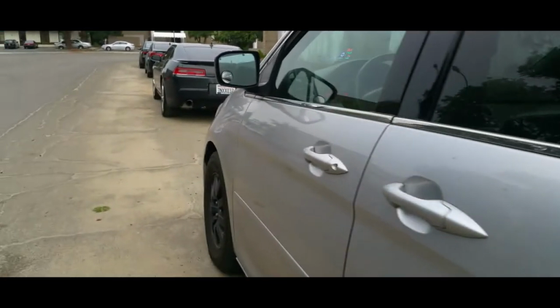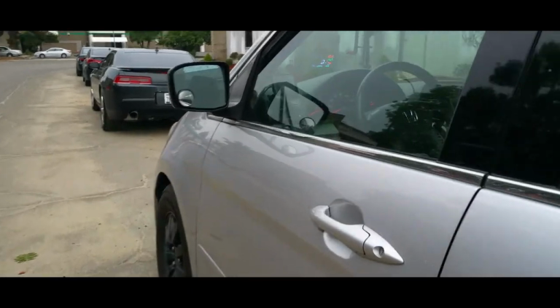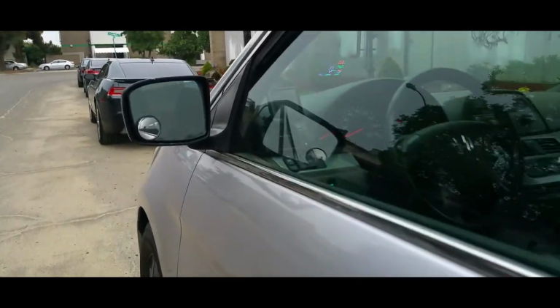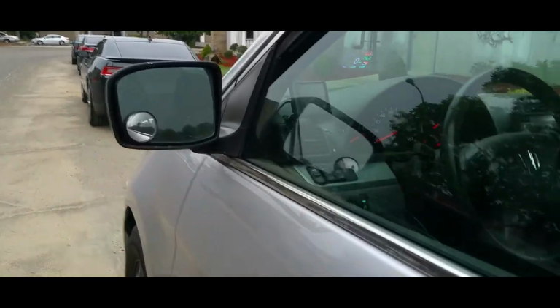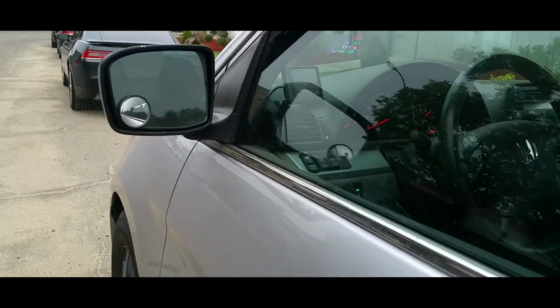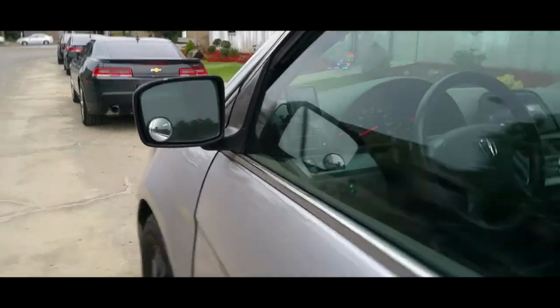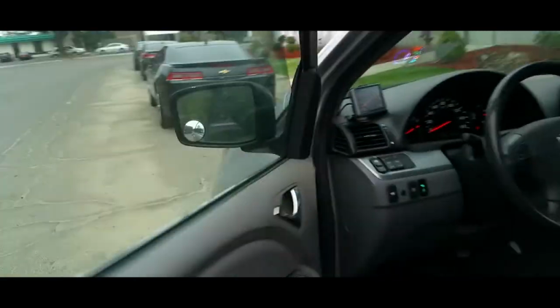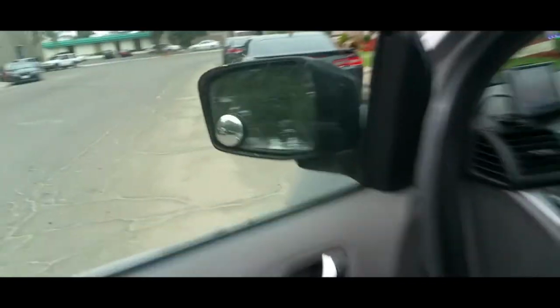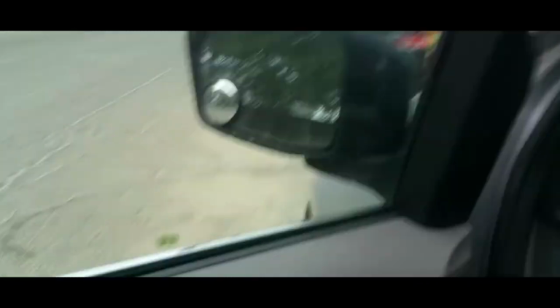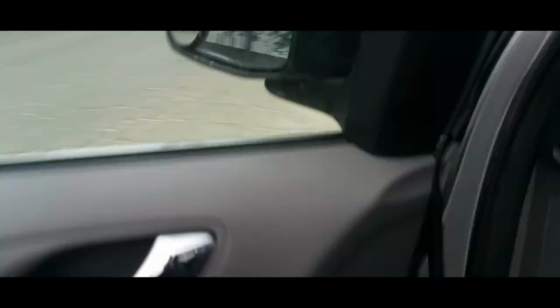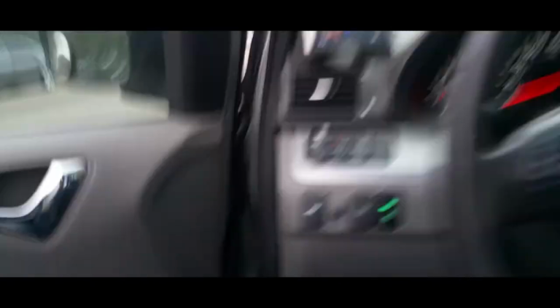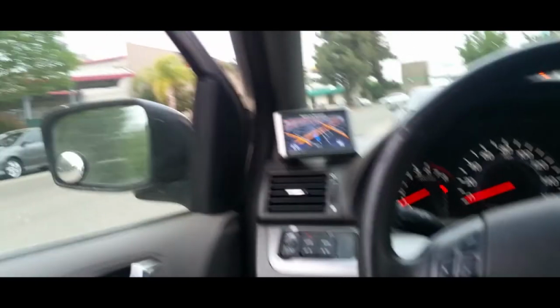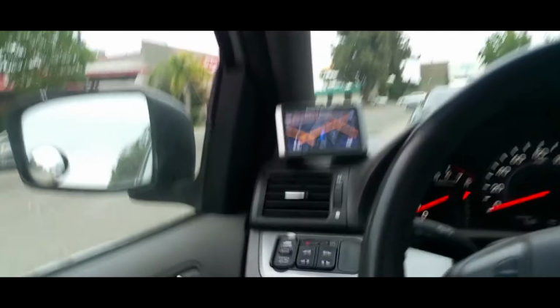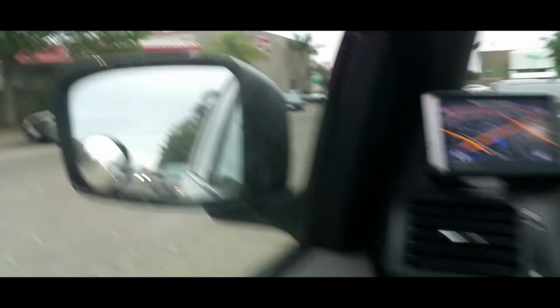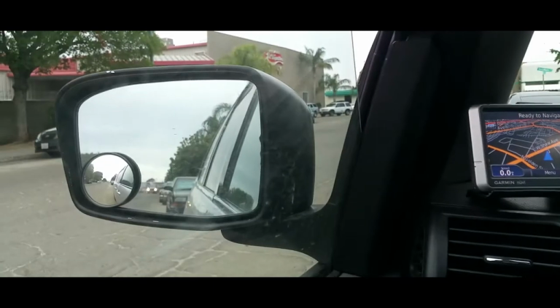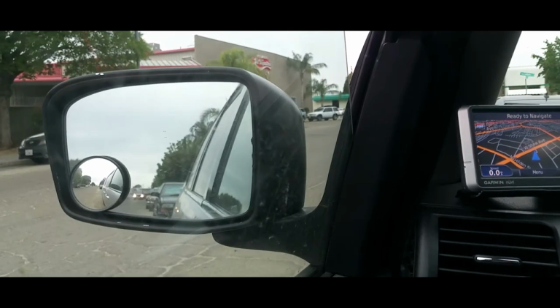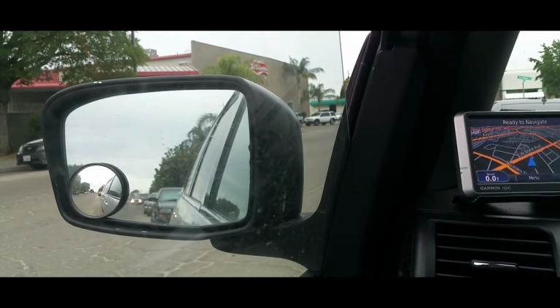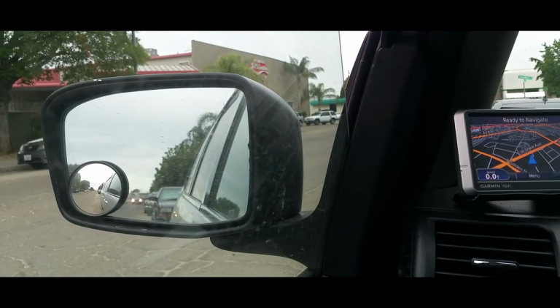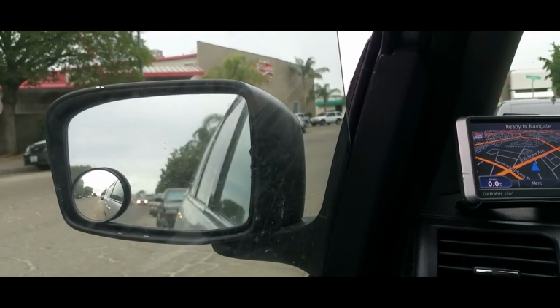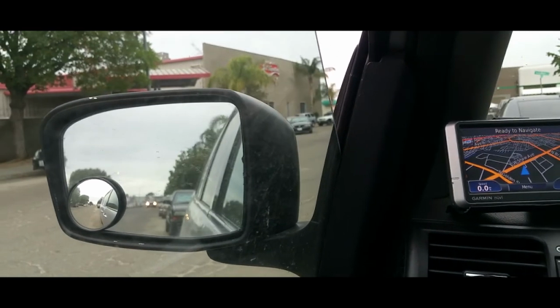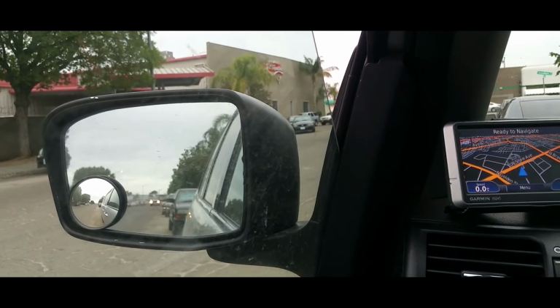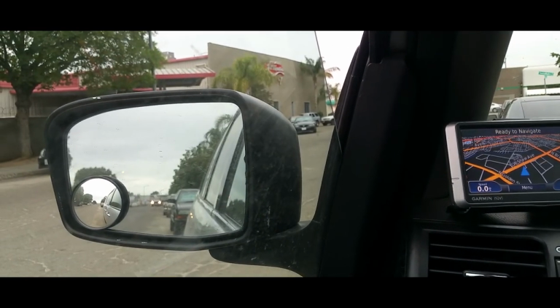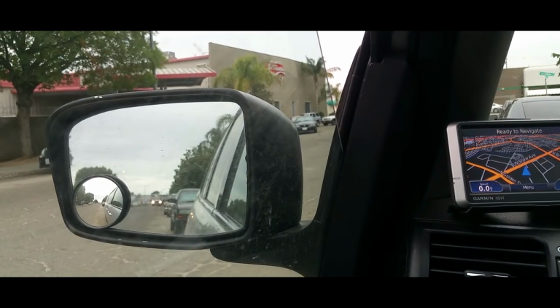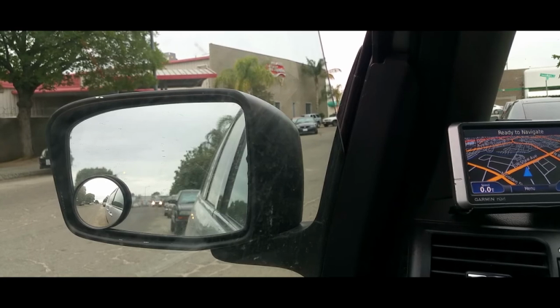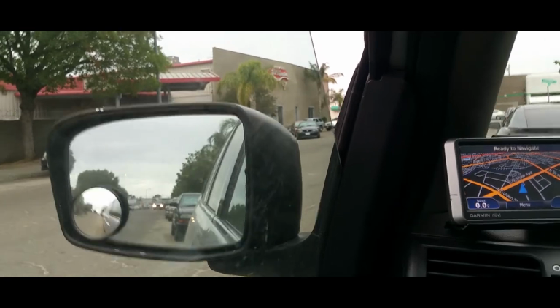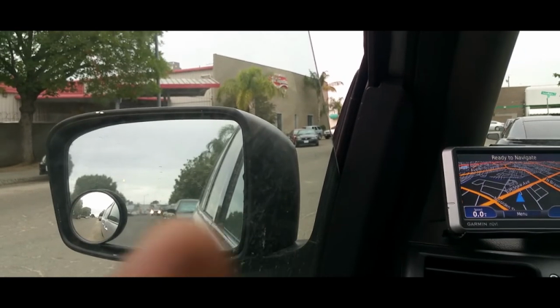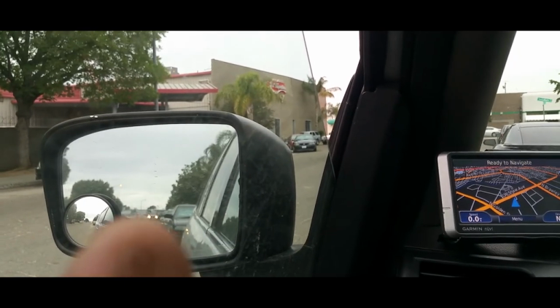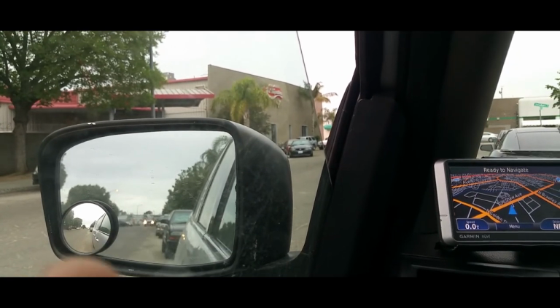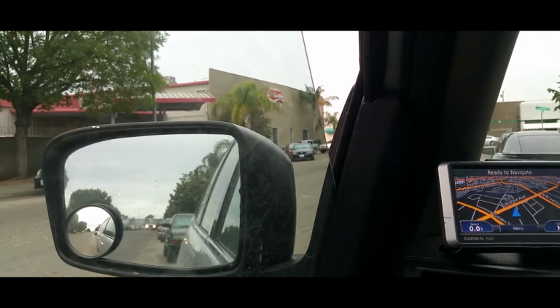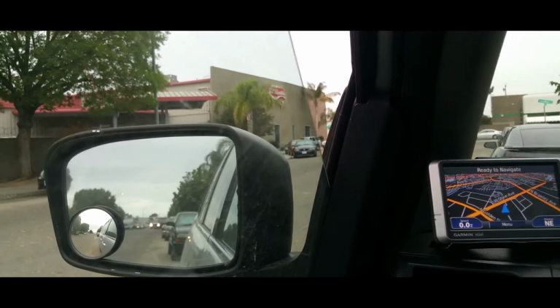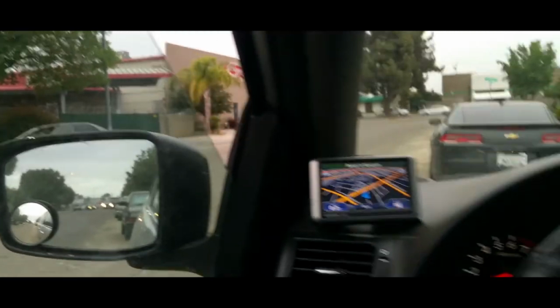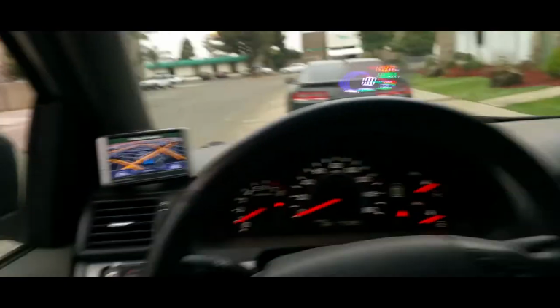I have these little blind-spot mirrors on the side as well. They help you see if there's cars on the side of you. You can see the difference between this mirror and this little mirror.